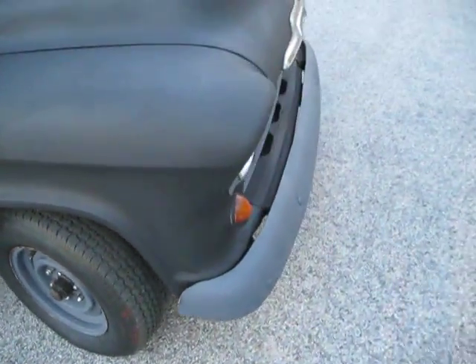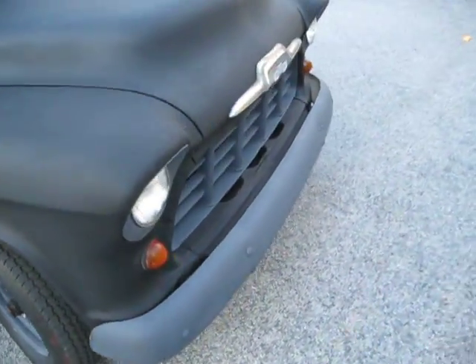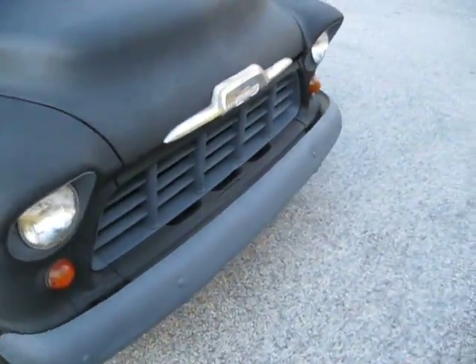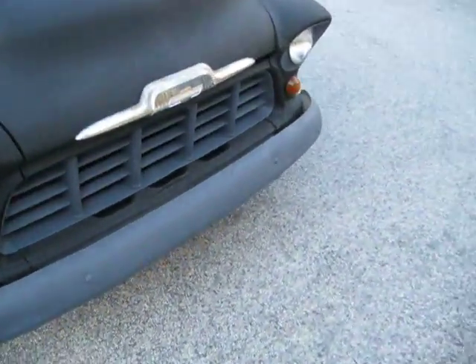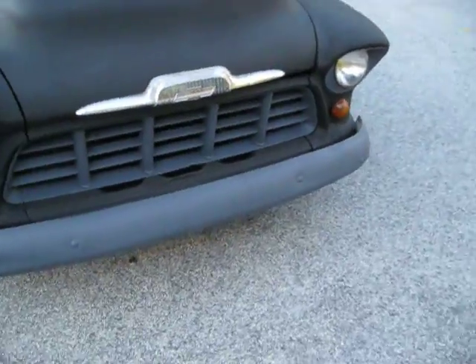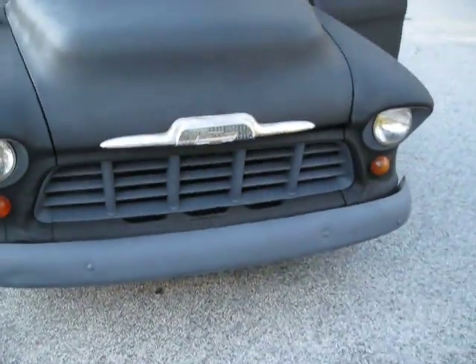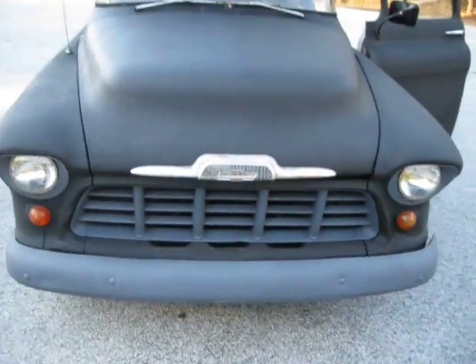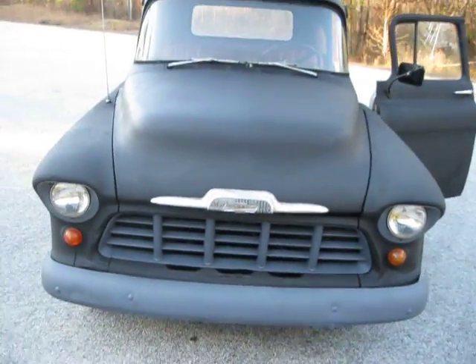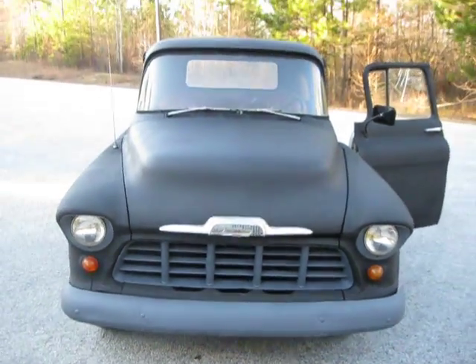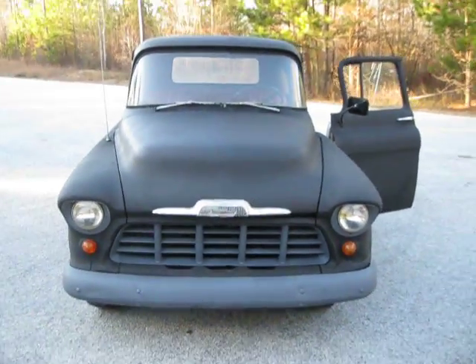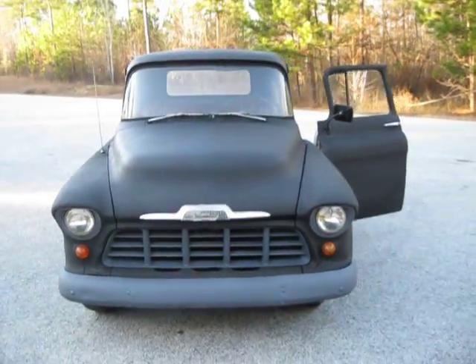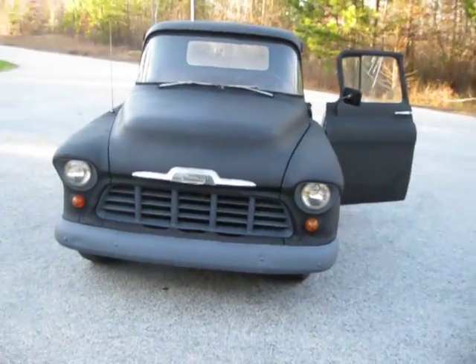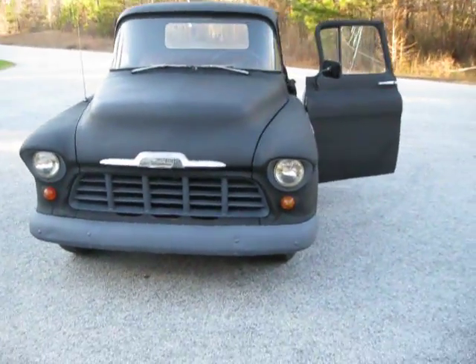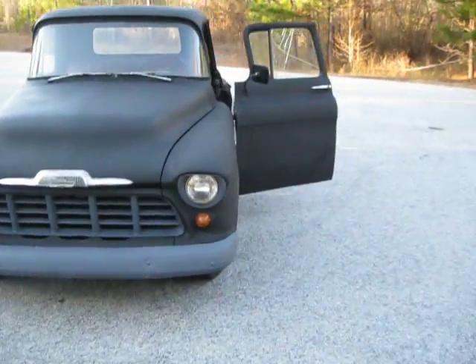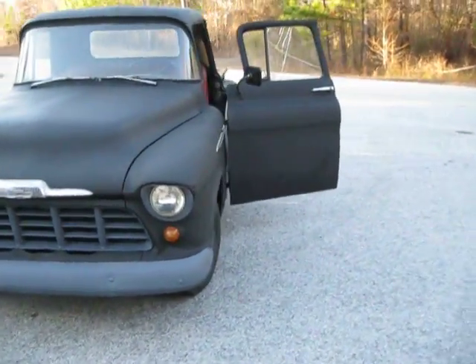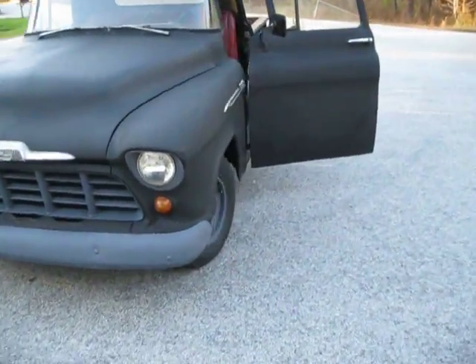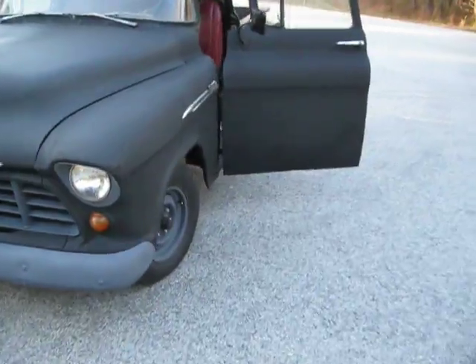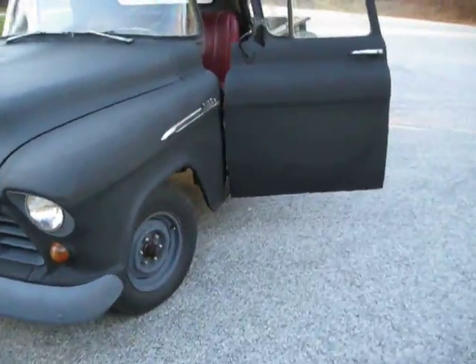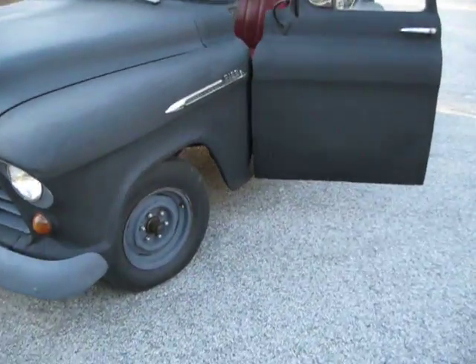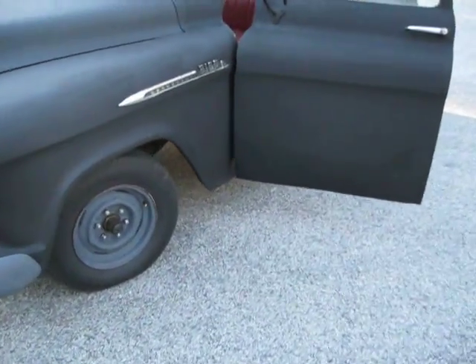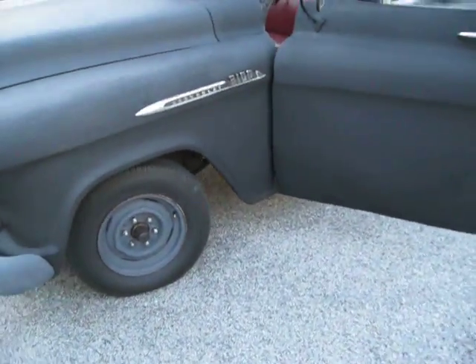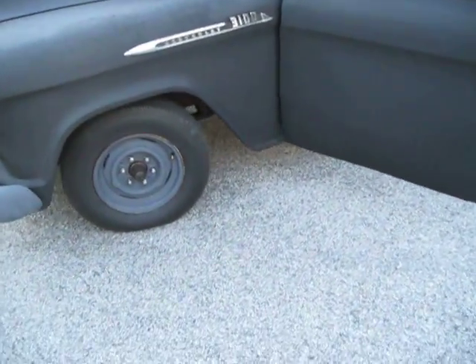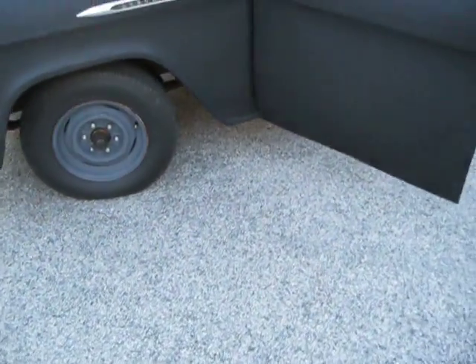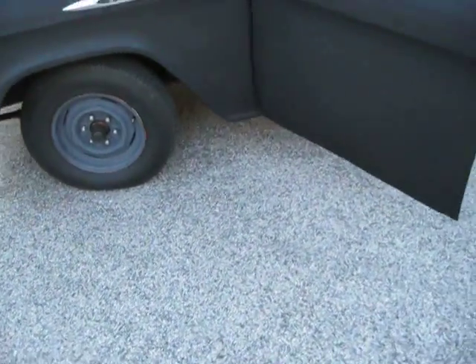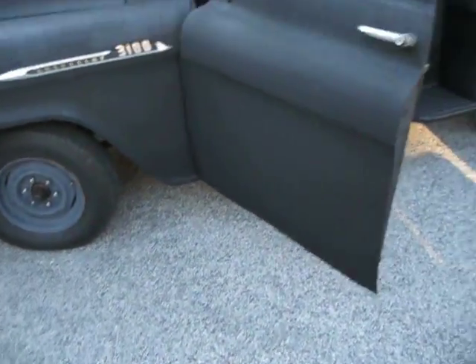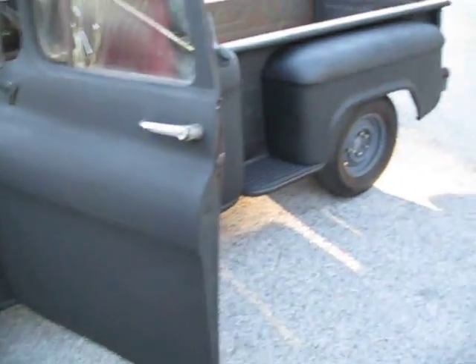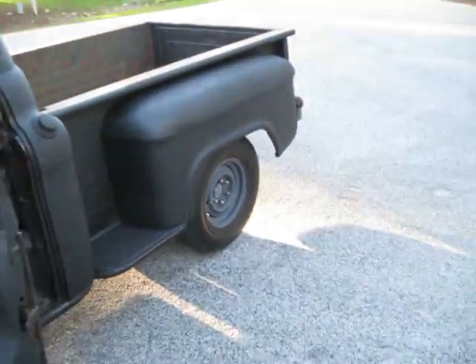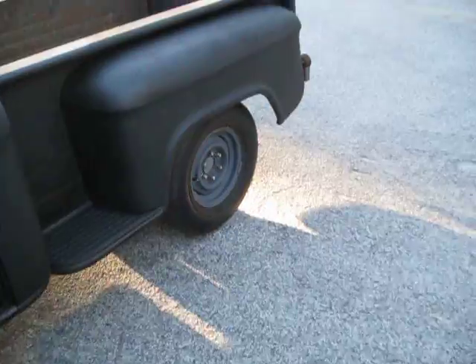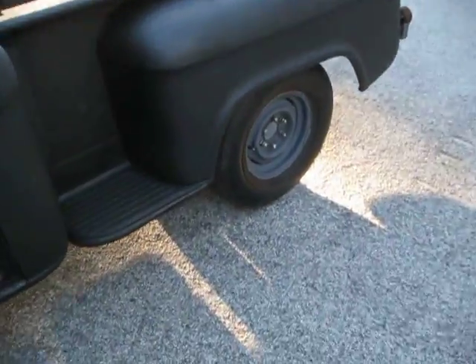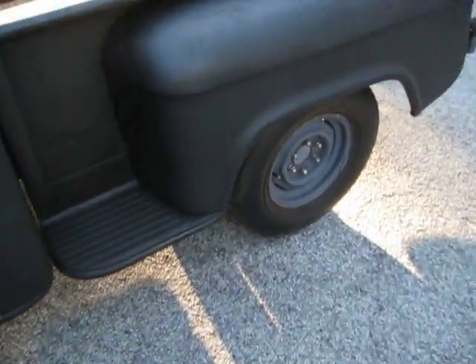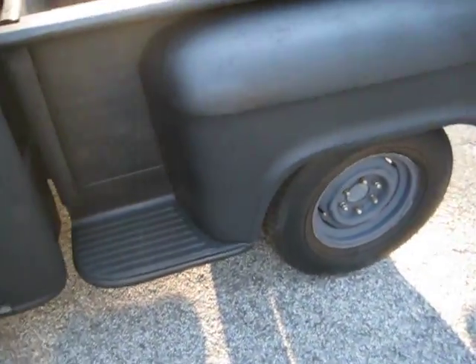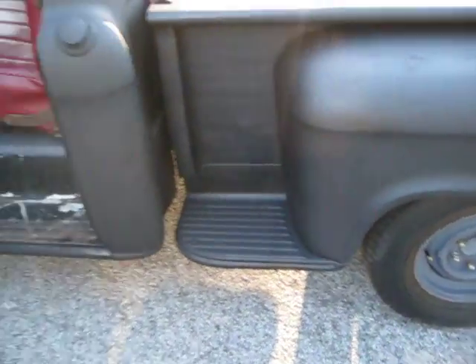Just a good full blown tune up. The brakes were all the way redone. We've got all the receipts for the brakes. That's a brand new master cylinder, all new brake cables. The gas tank was cleaned out, pulled and cleaned.